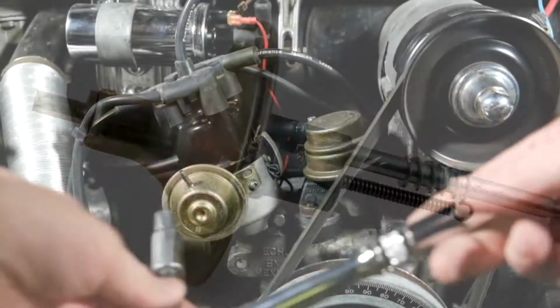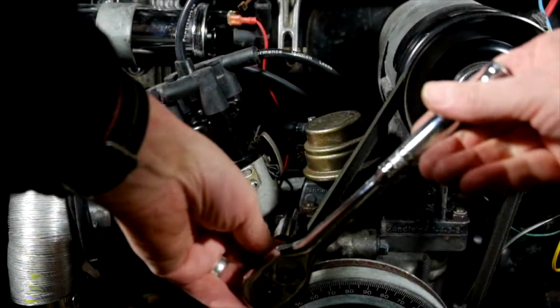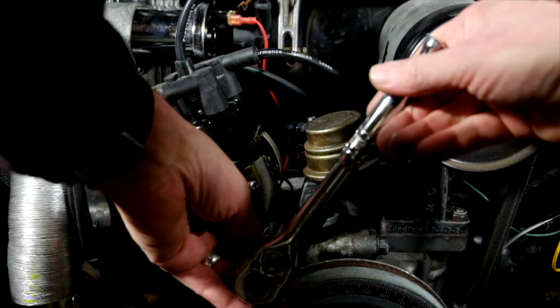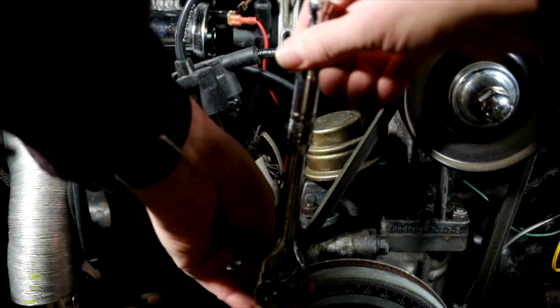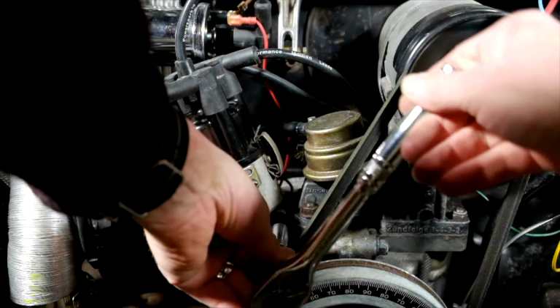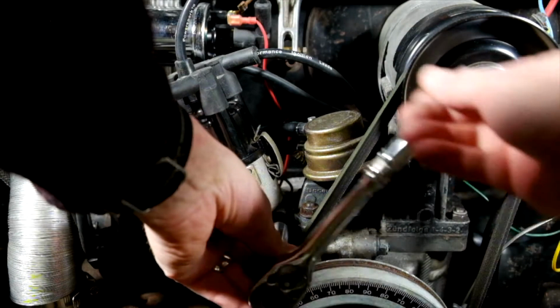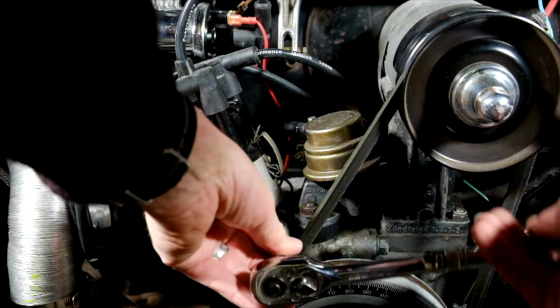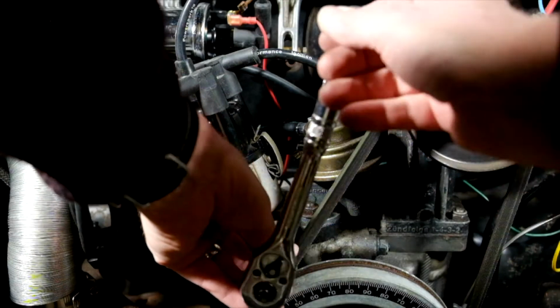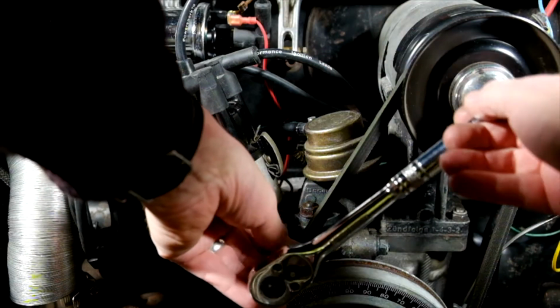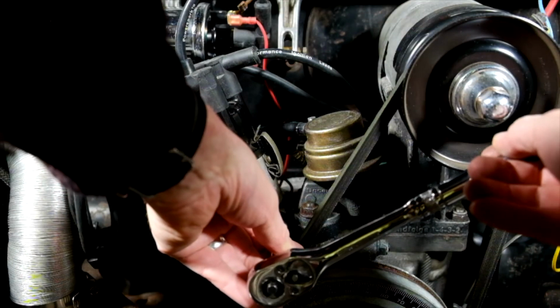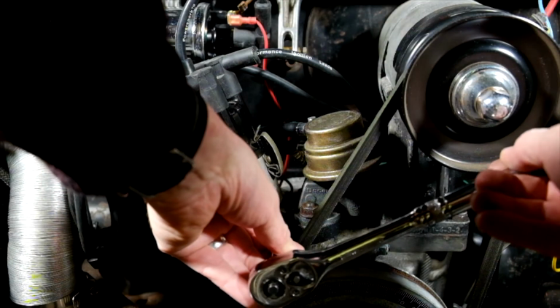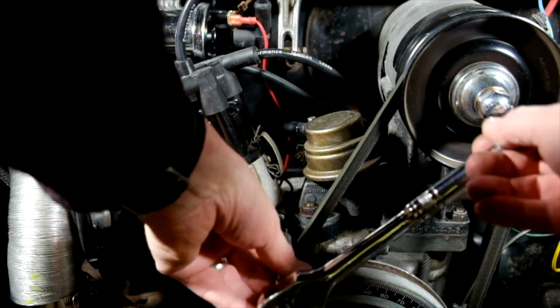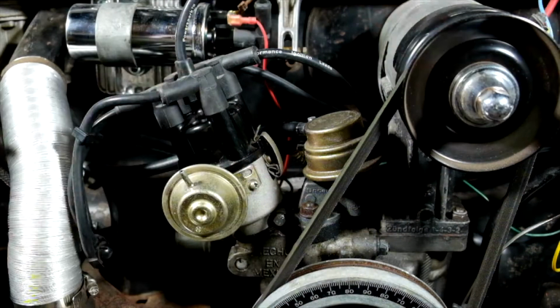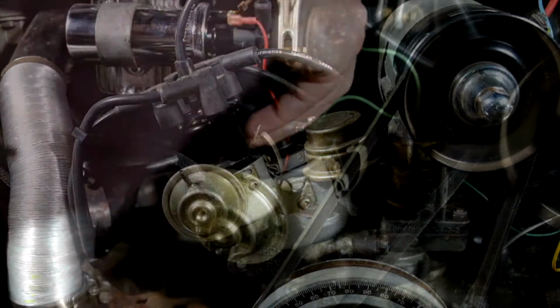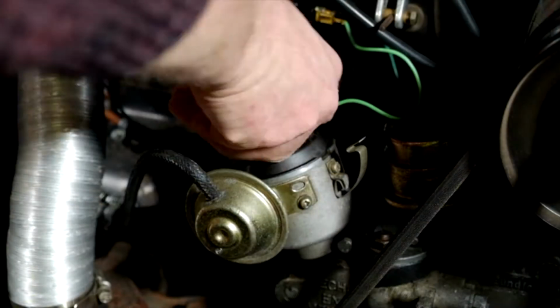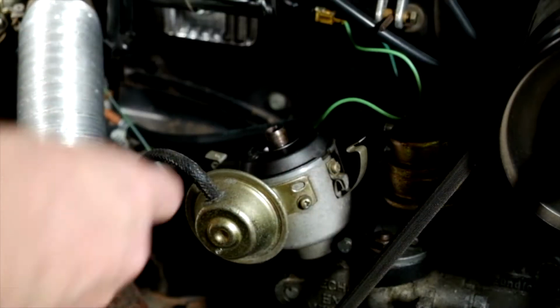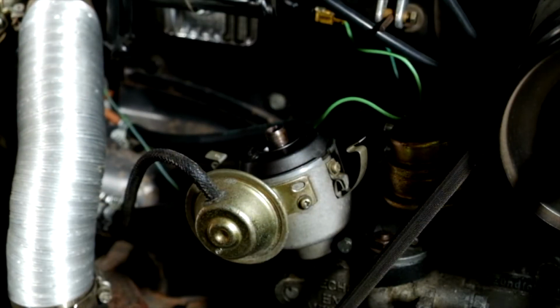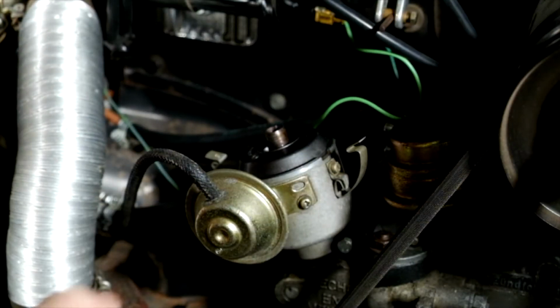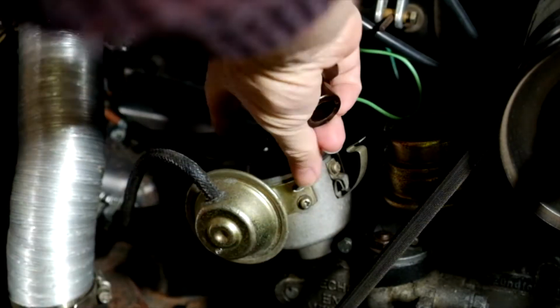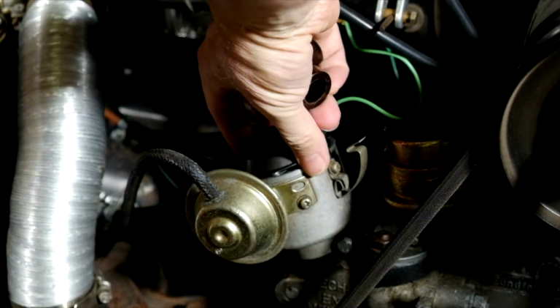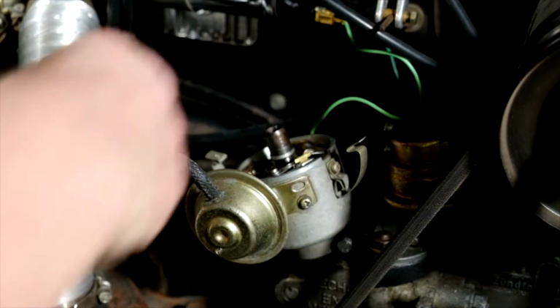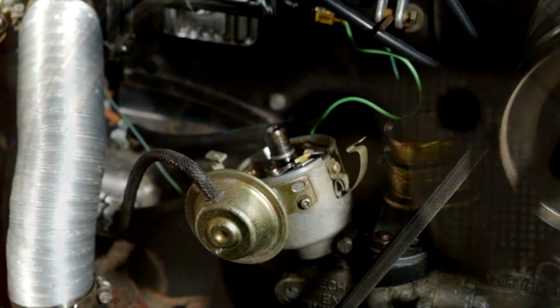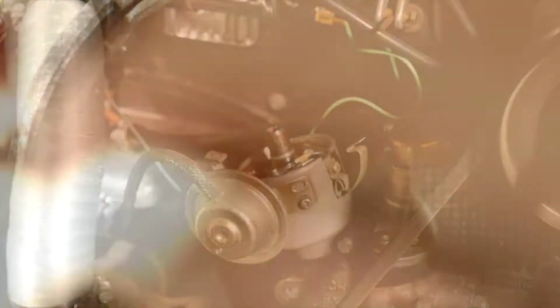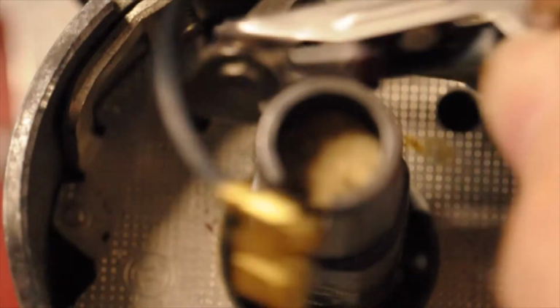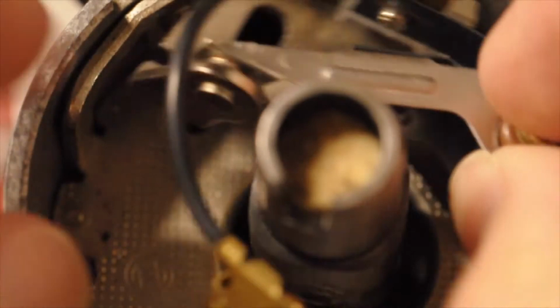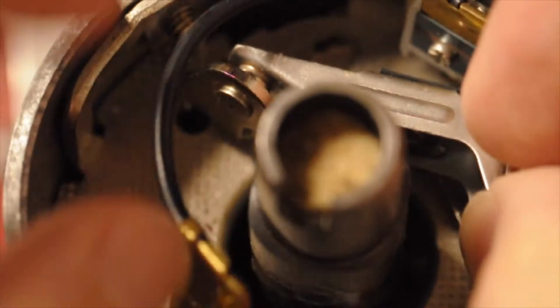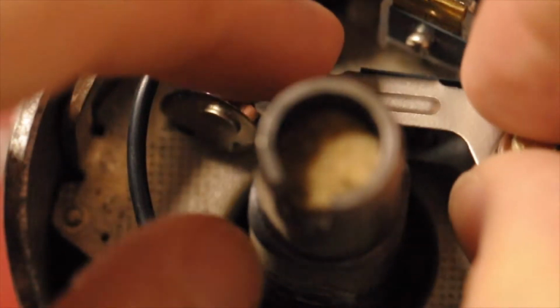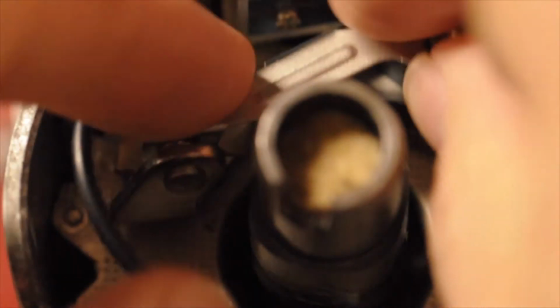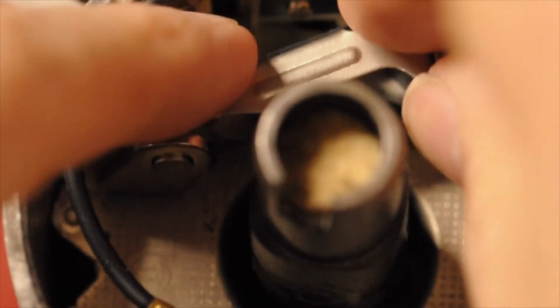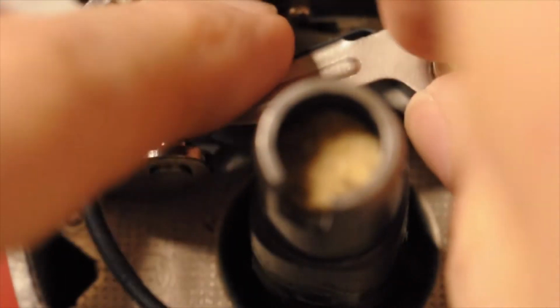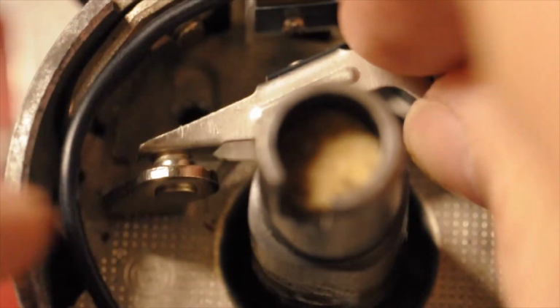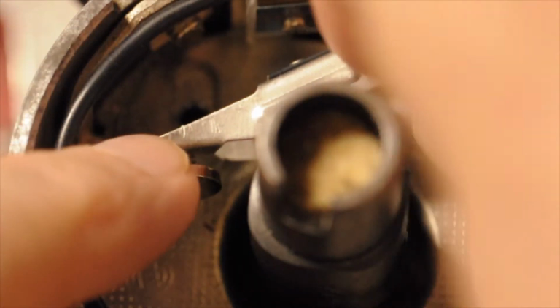The distributor position needs to be carefully set so that the correct spark timing is obtained. The distributor needs regular maintenance to ensure that the points gap and dwell angle remain correct. Typically, the contact breaker points need to be adjusted or replaced every six to twelve months.